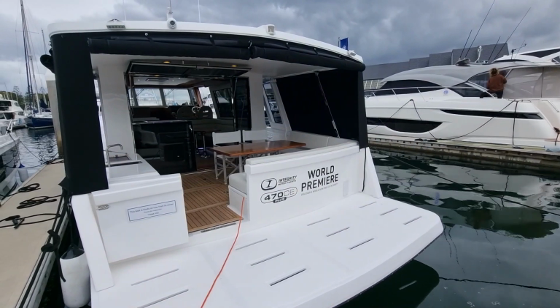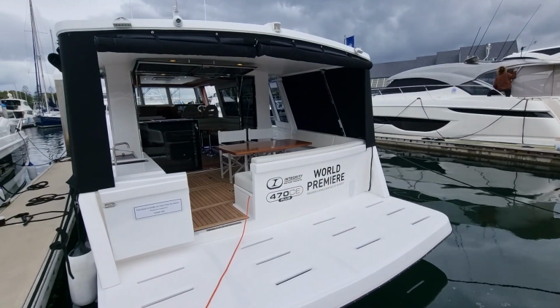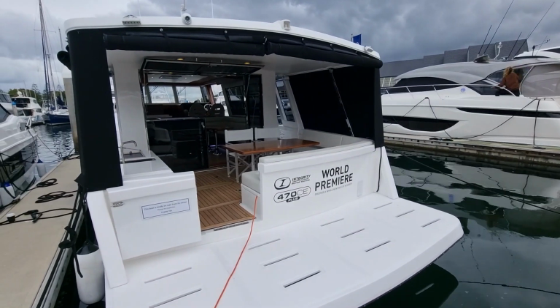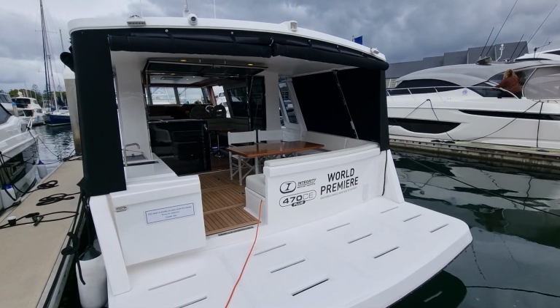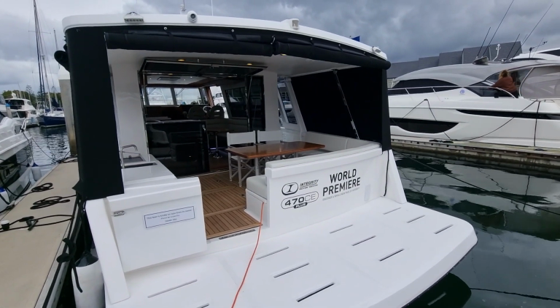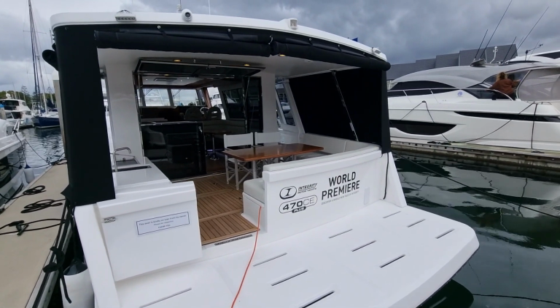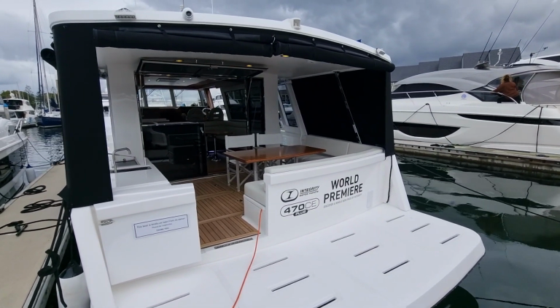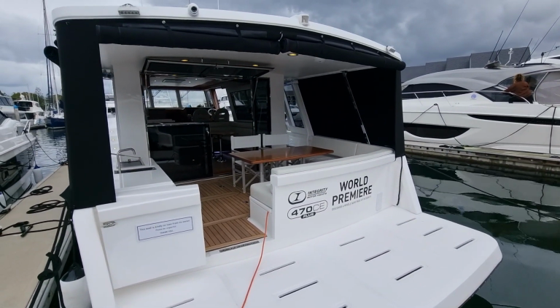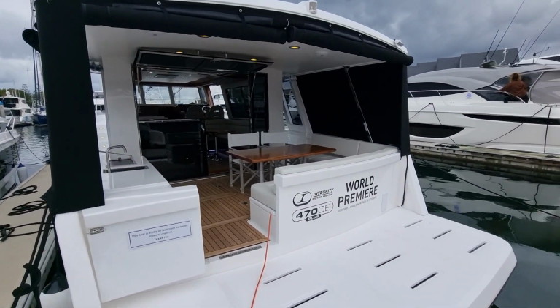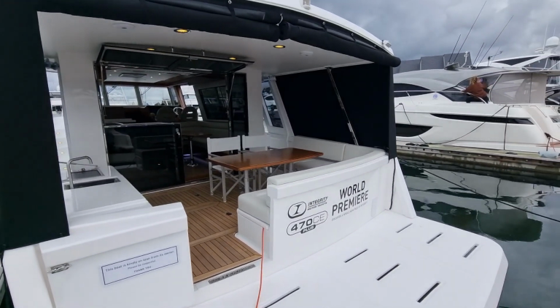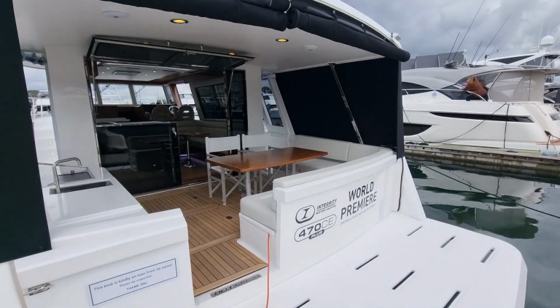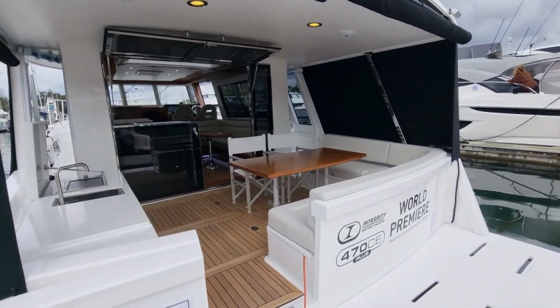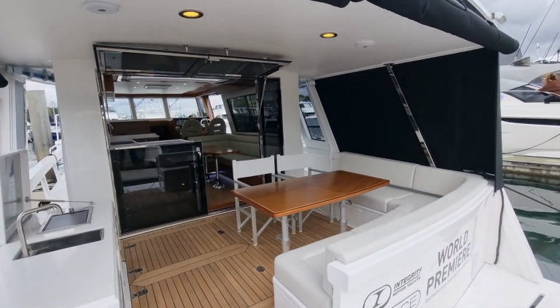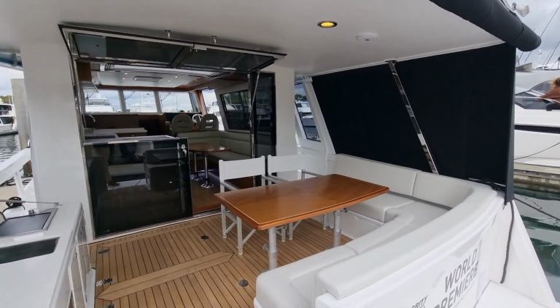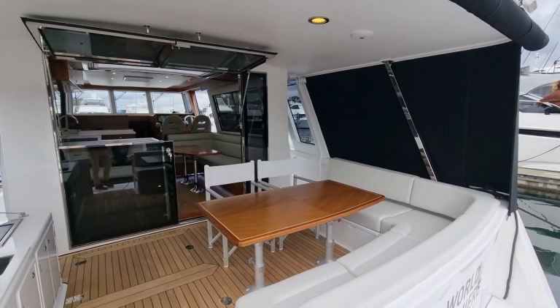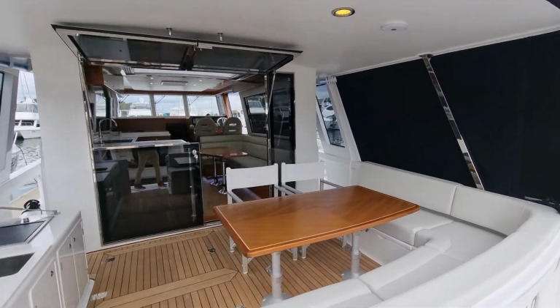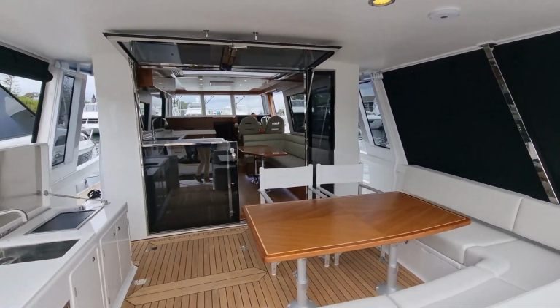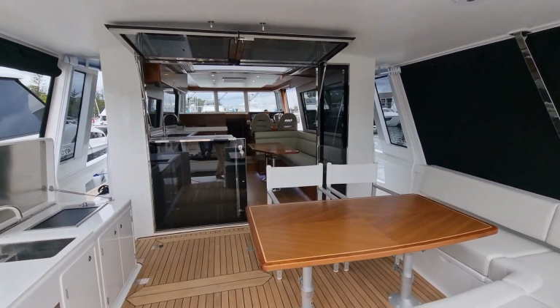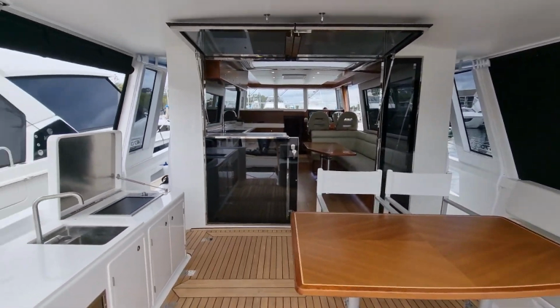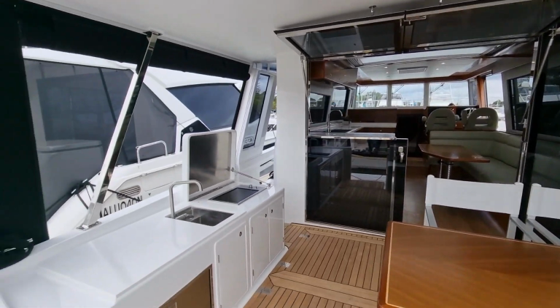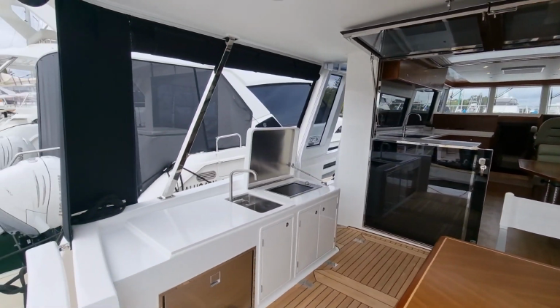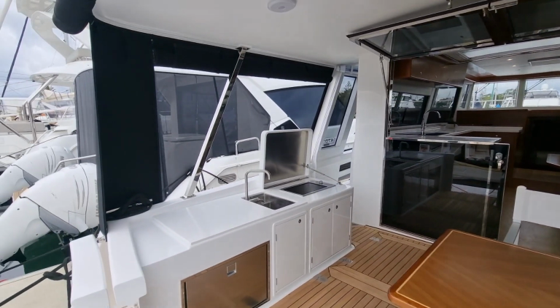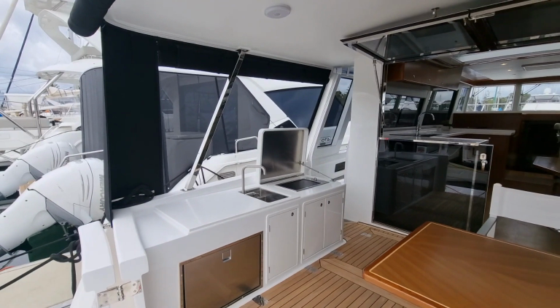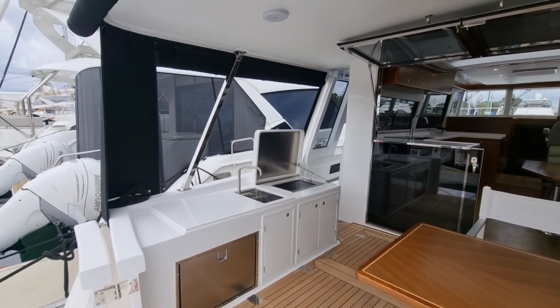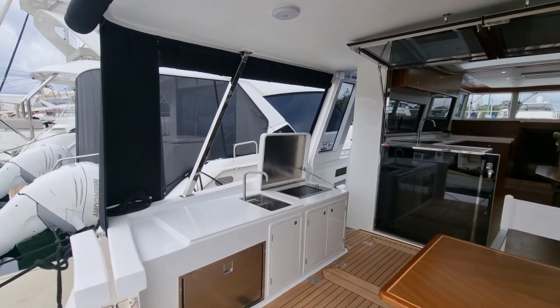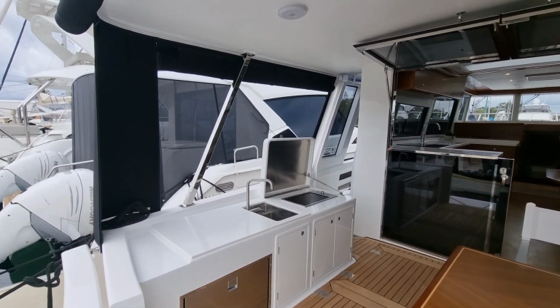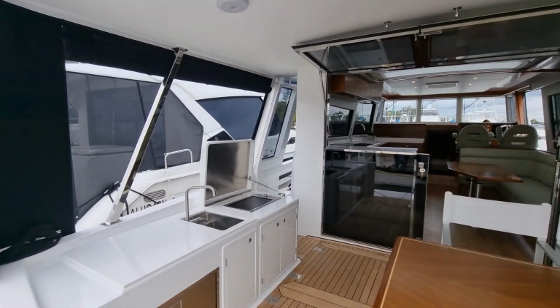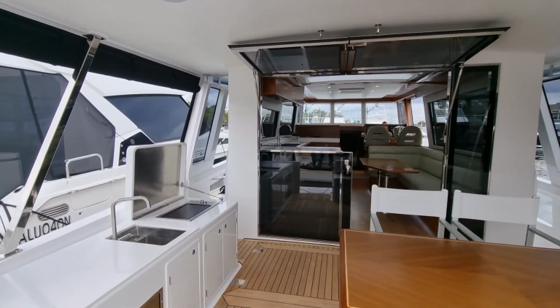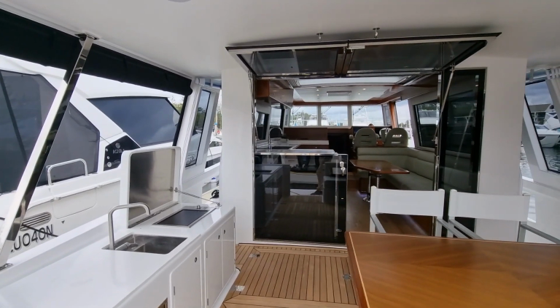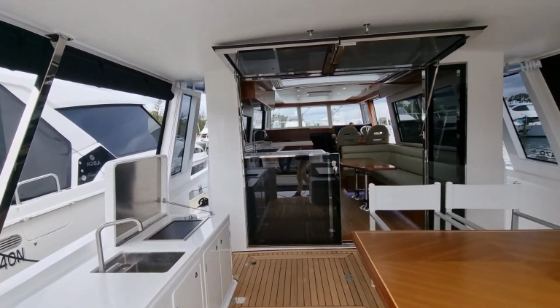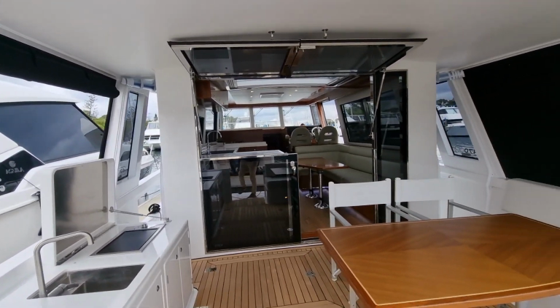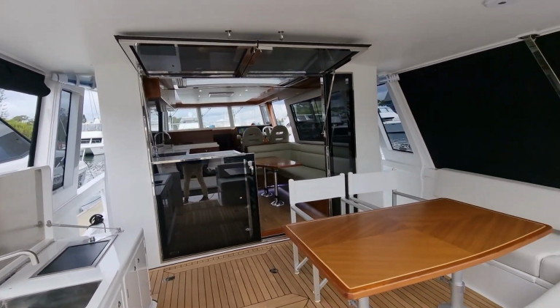Video walkthrough of the Integrity 470 CE Plus. With a 4.5 metre beam, it's allowed us to do a few different things in the cockpit.